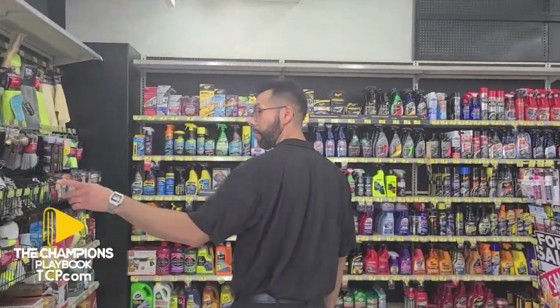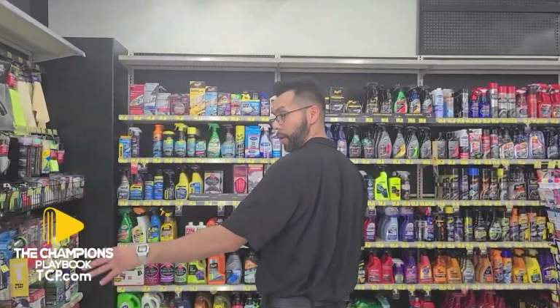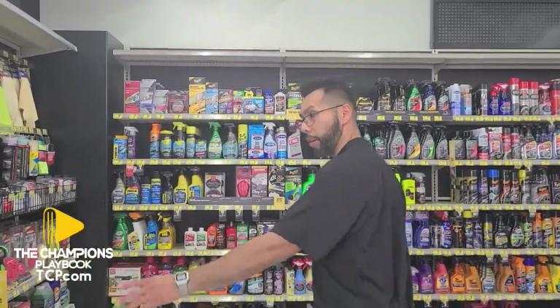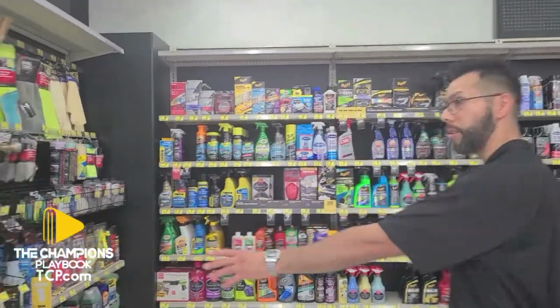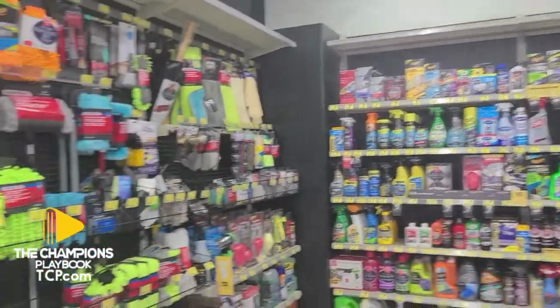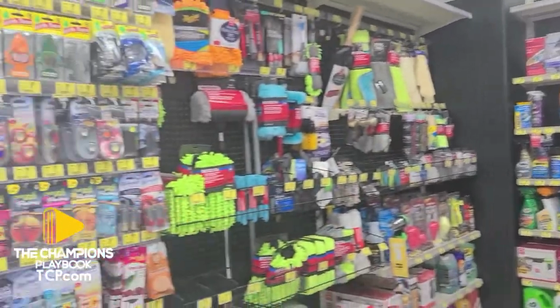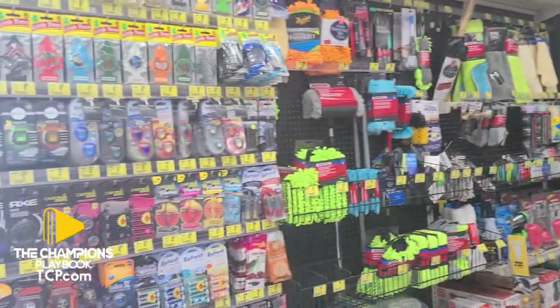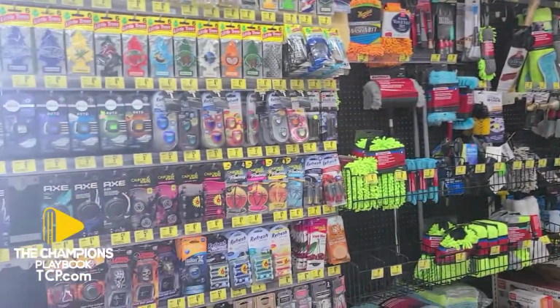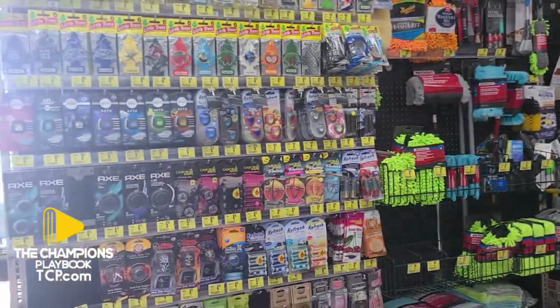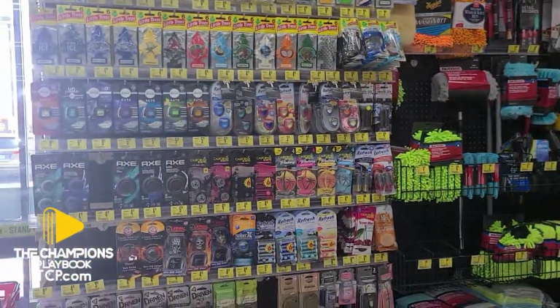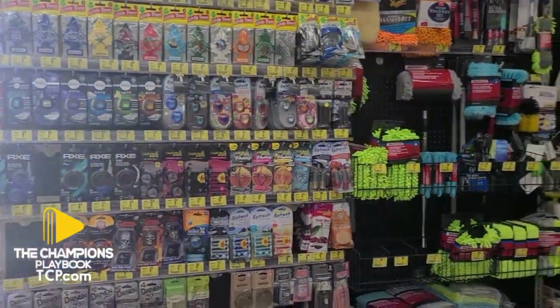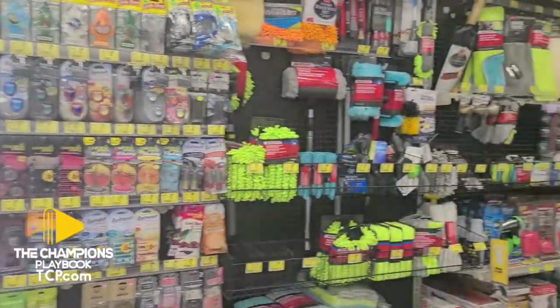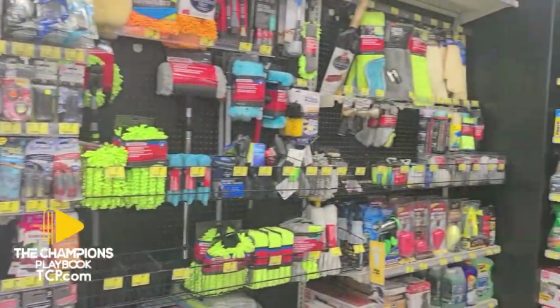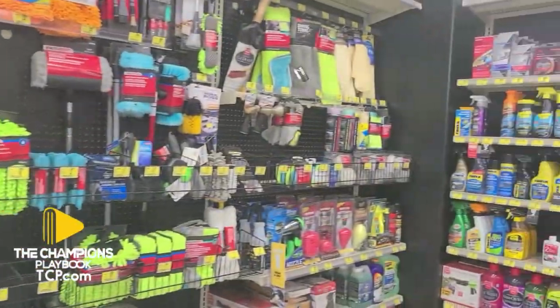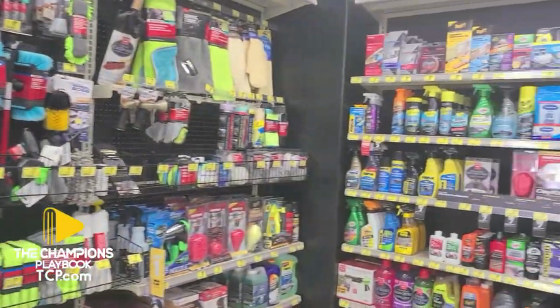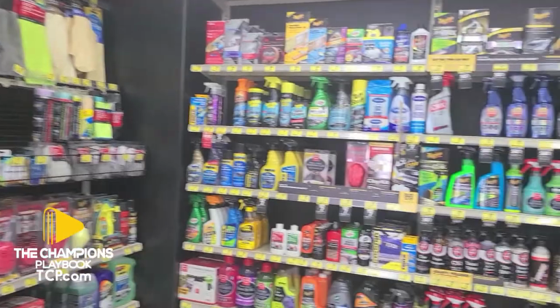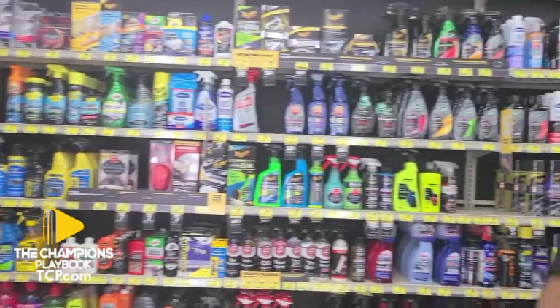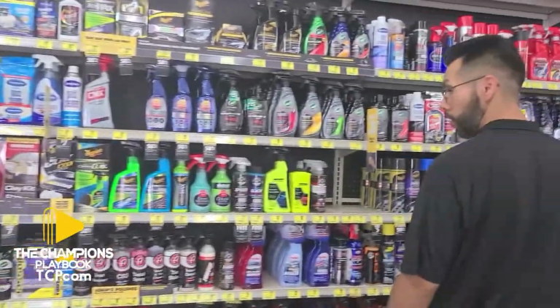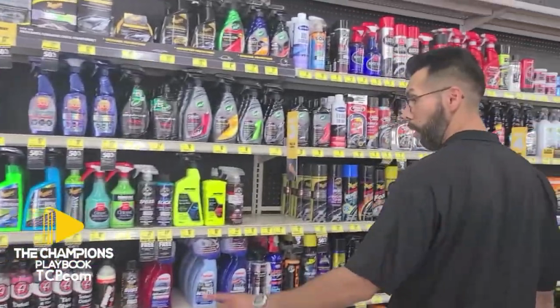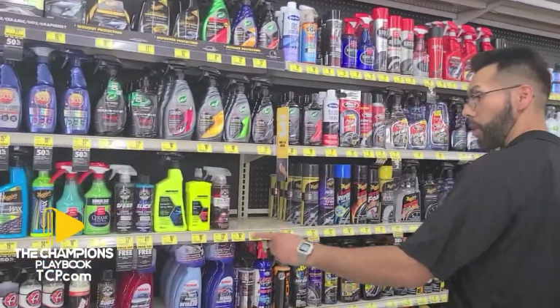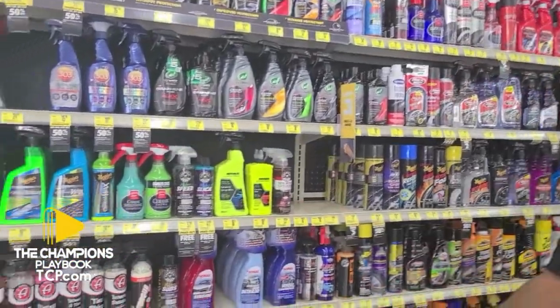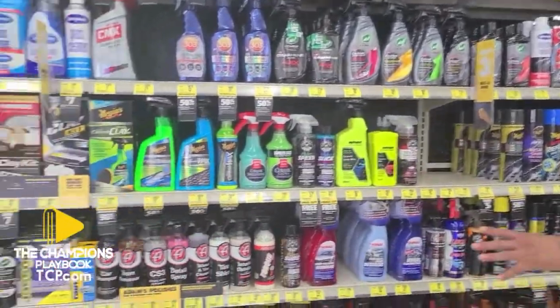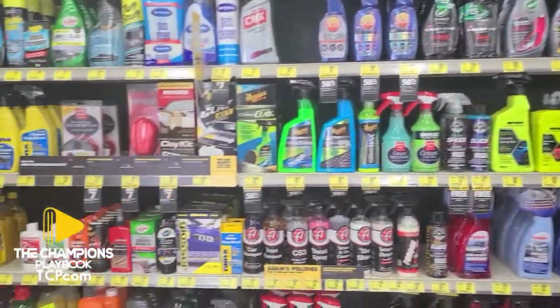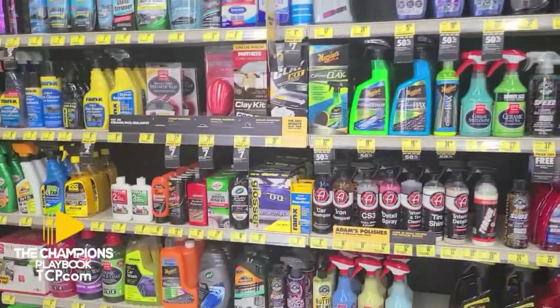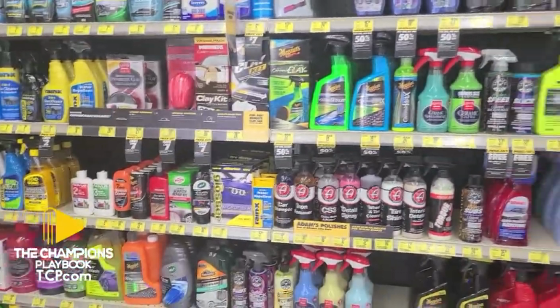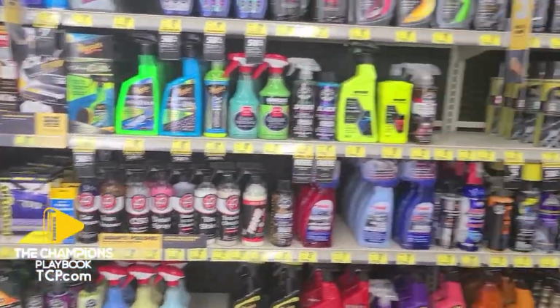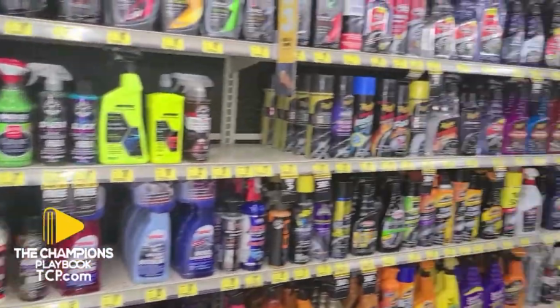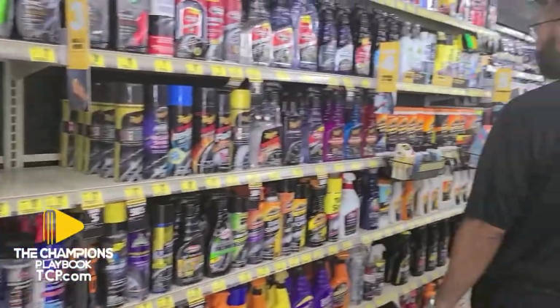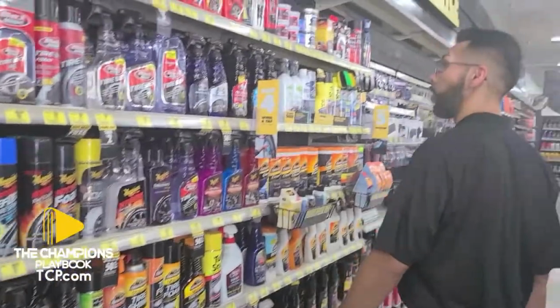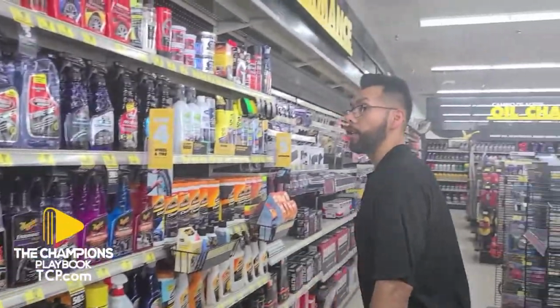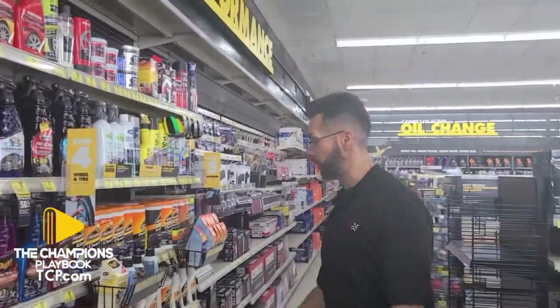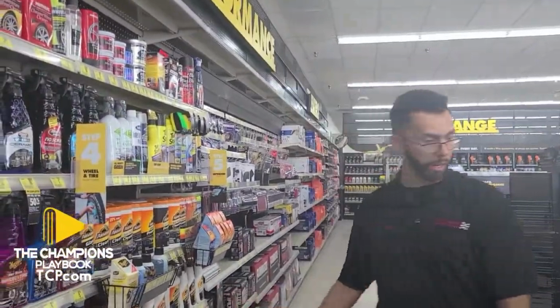We've got your air fresheners. We've got your washing chemicals right here, and our cleaning solutions right here.